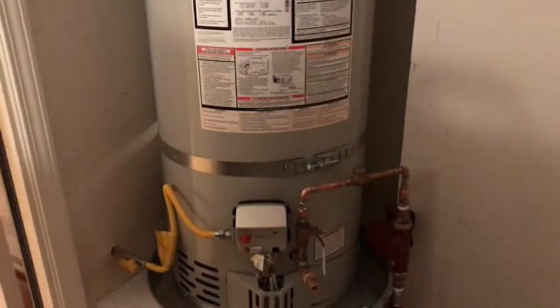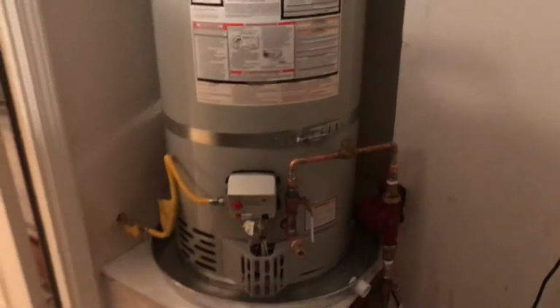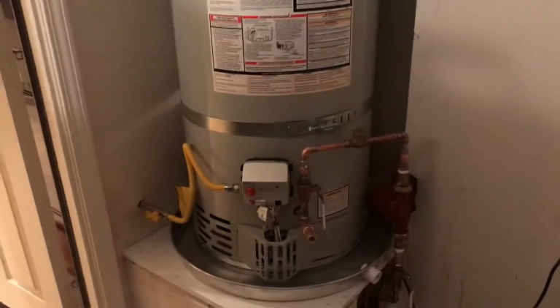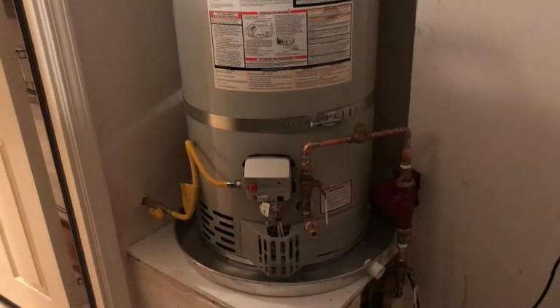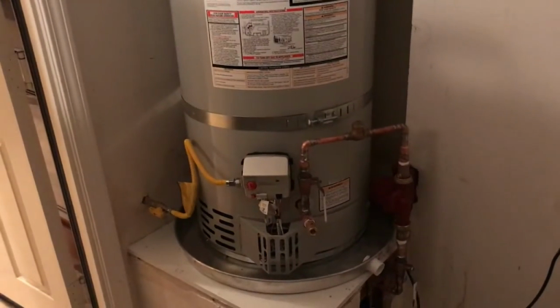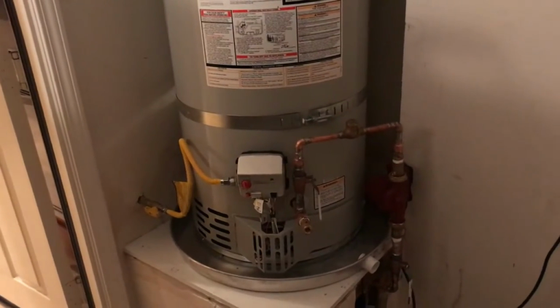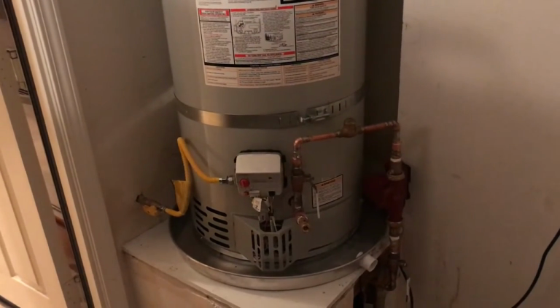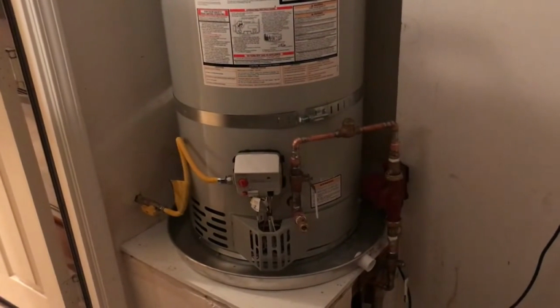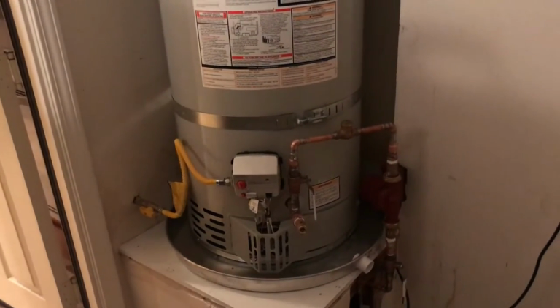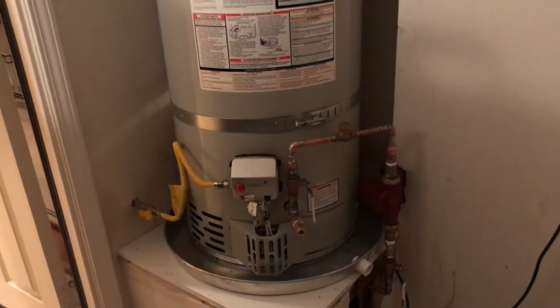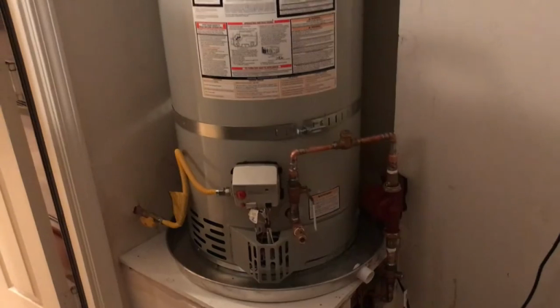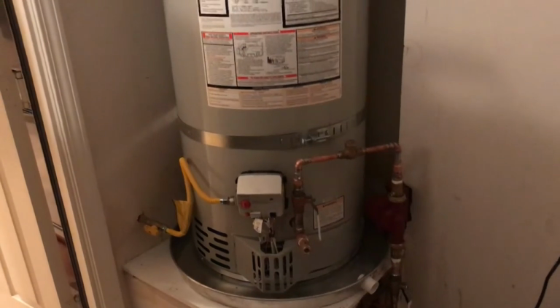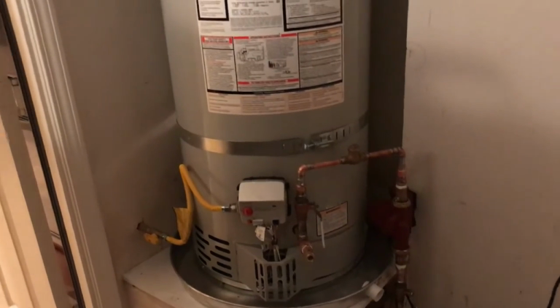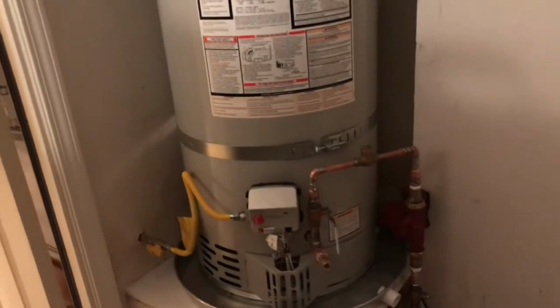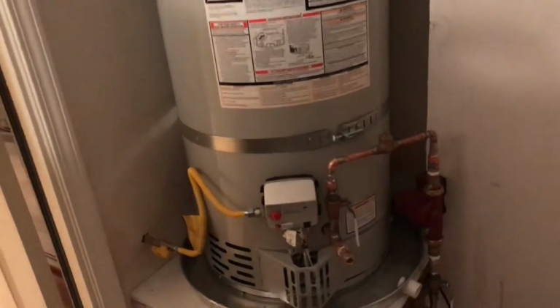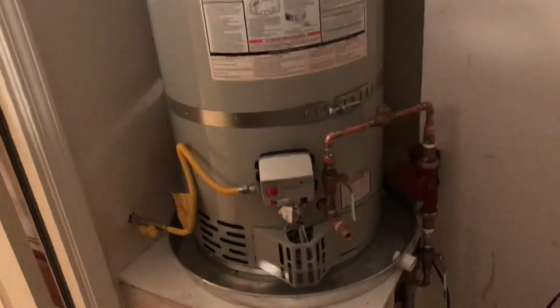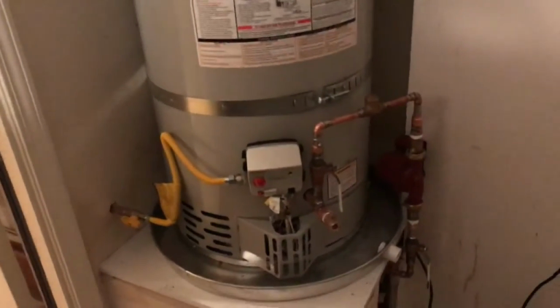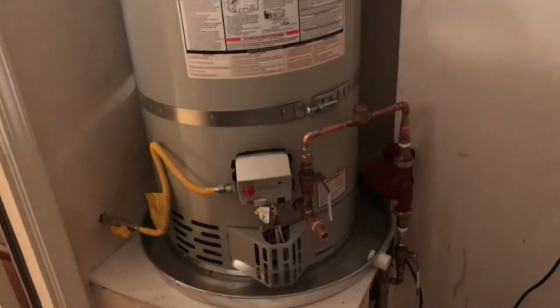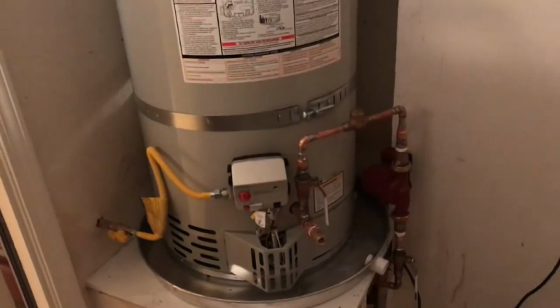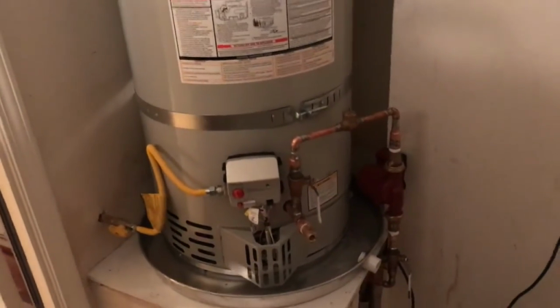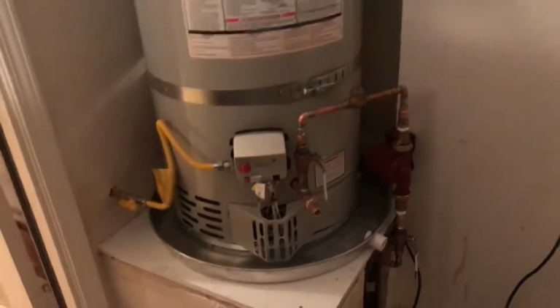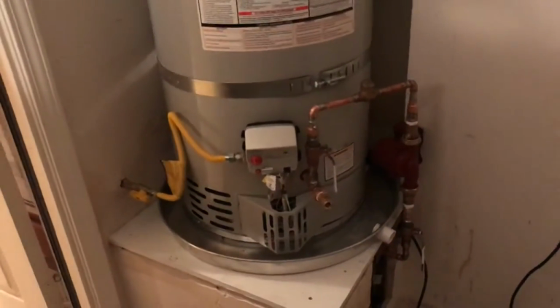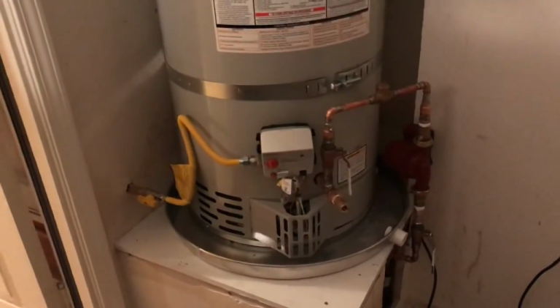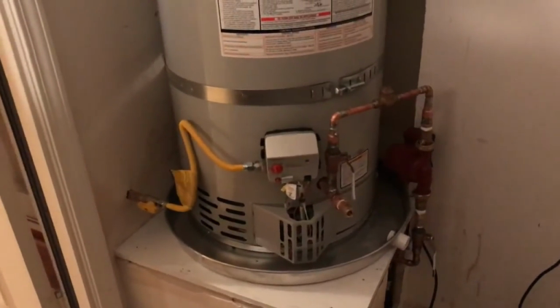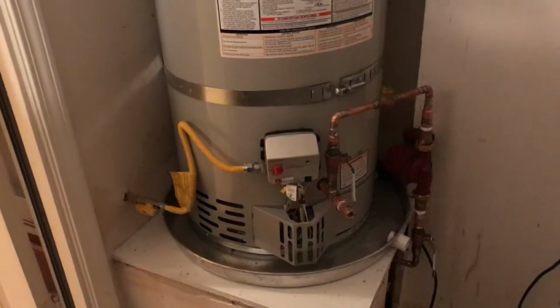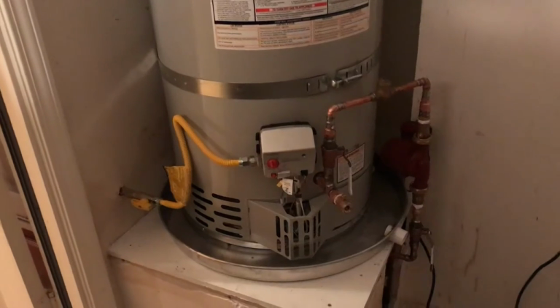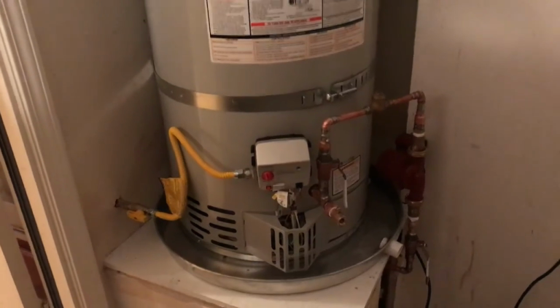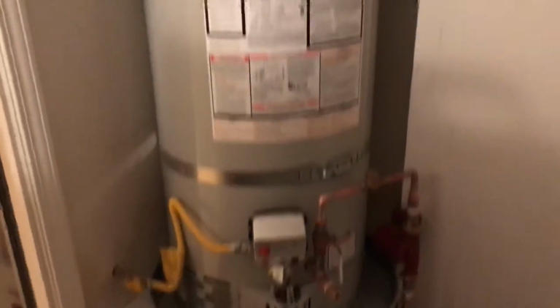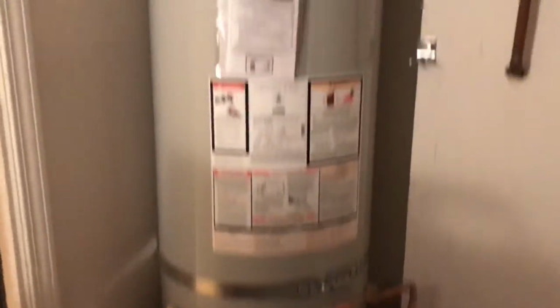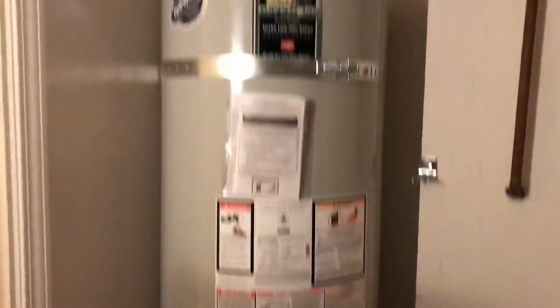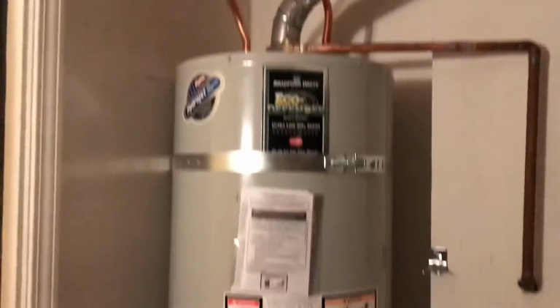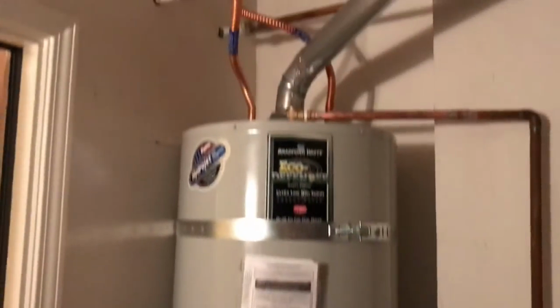It has the standard six-year warranty, but if you flush it out every year or so, it could probably last more like 15 years. Our previous one only lasted about 10.